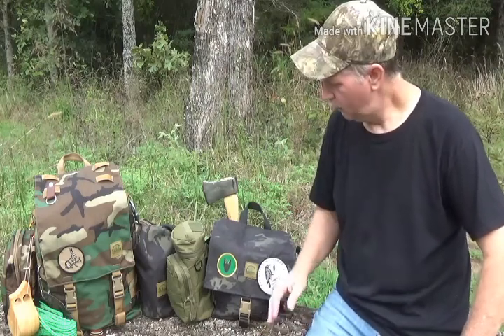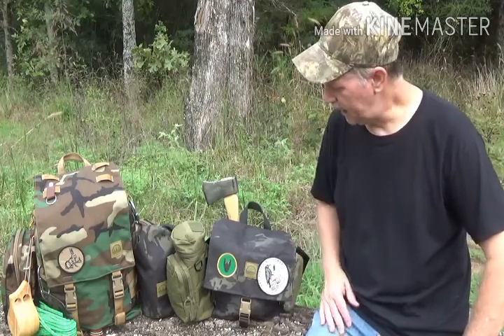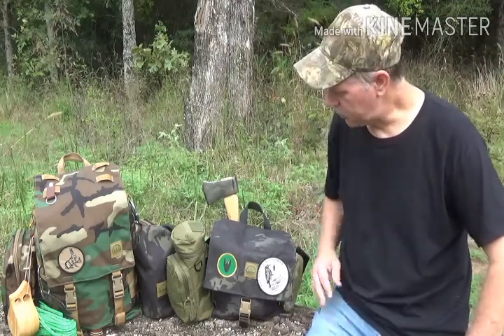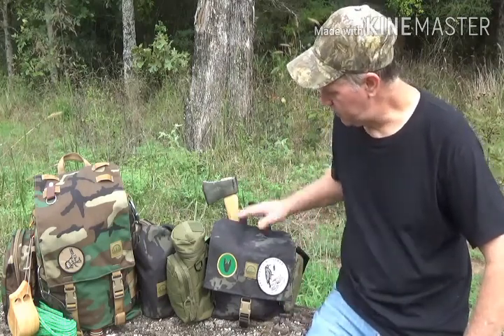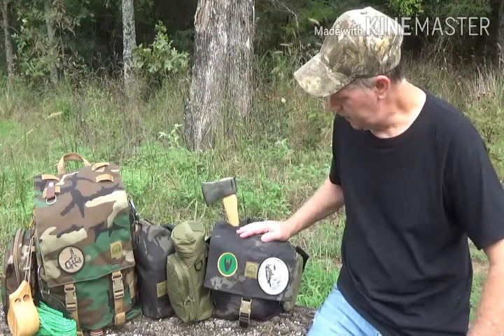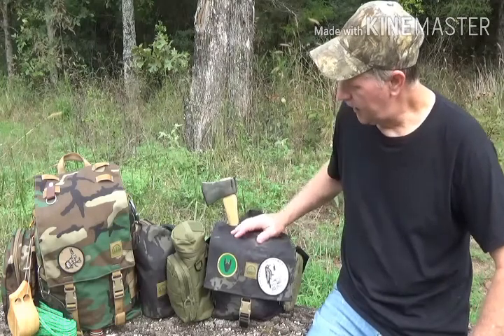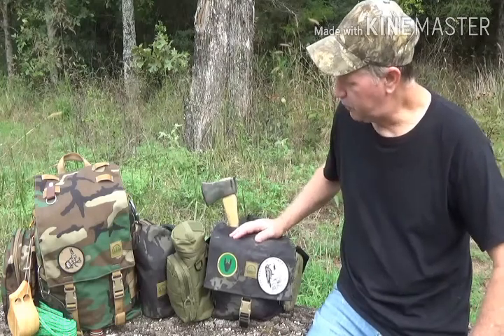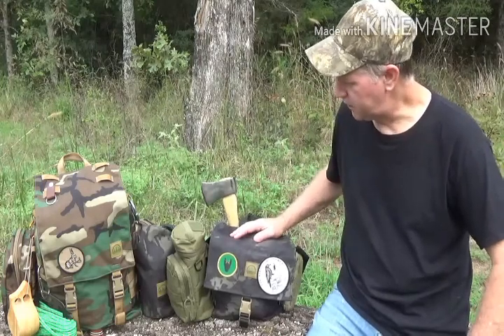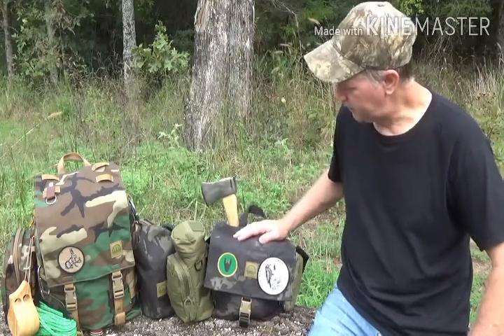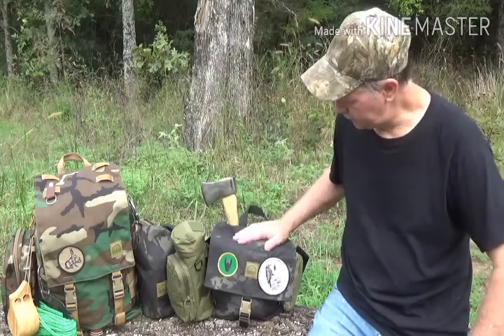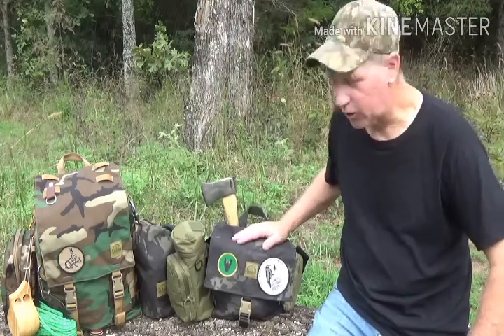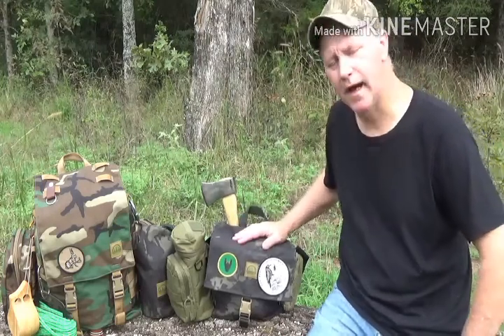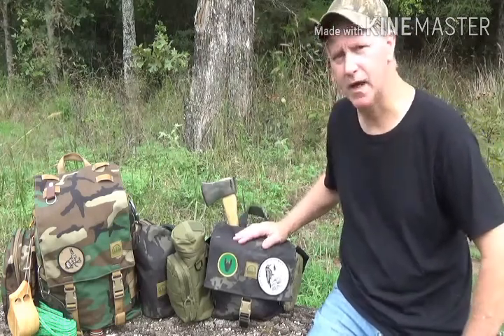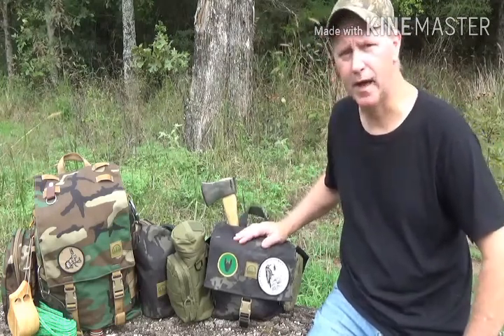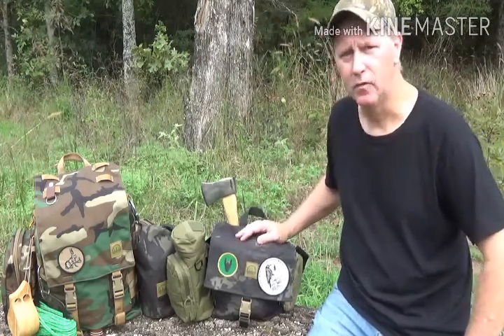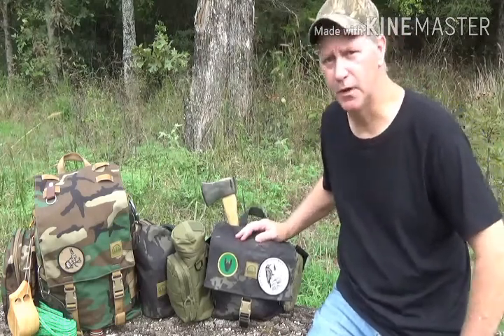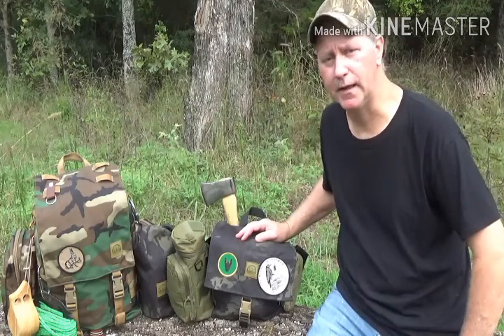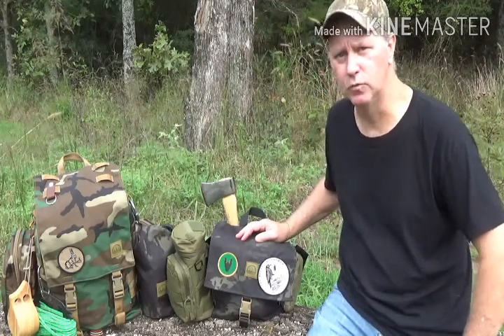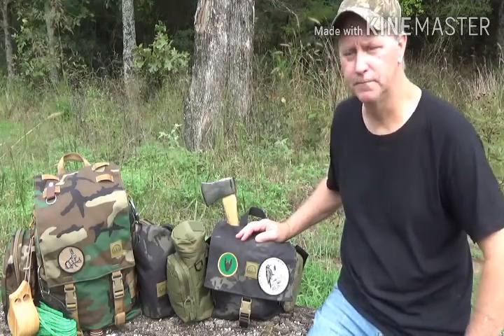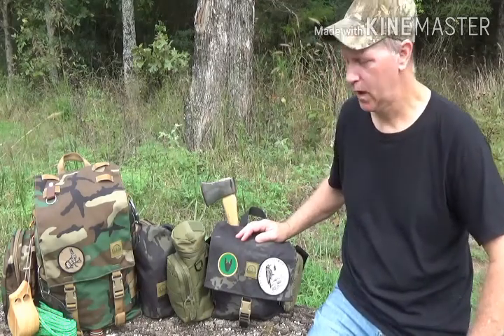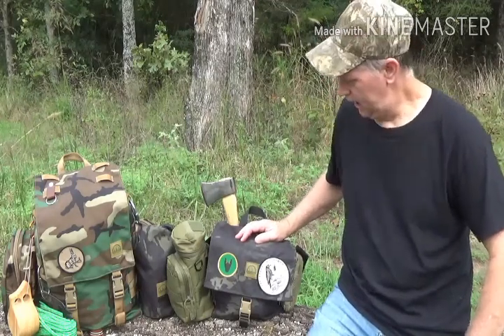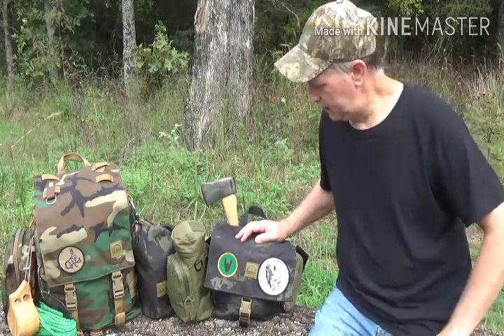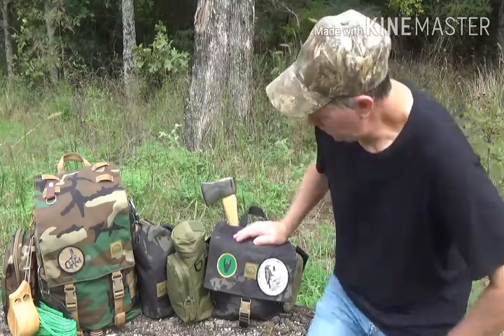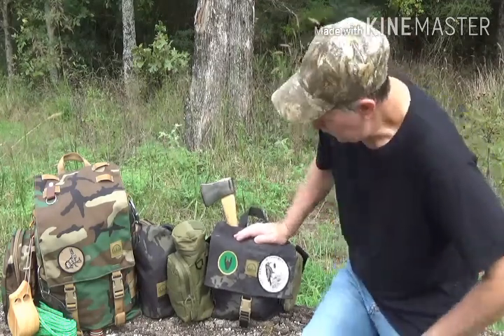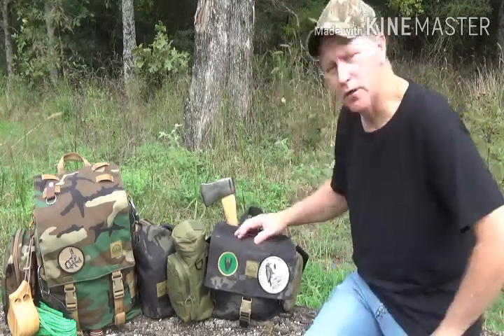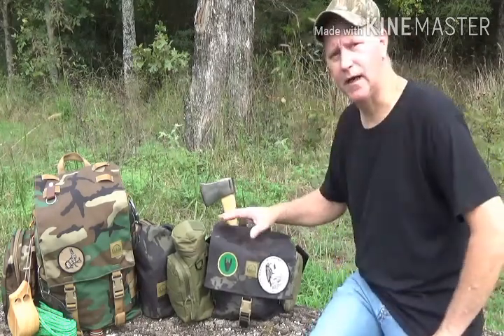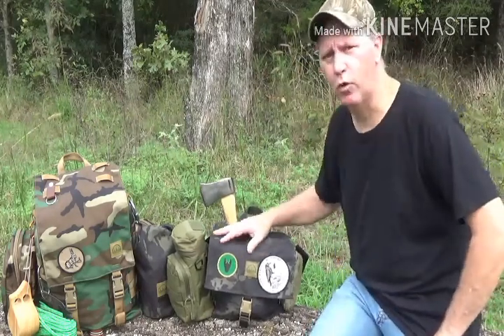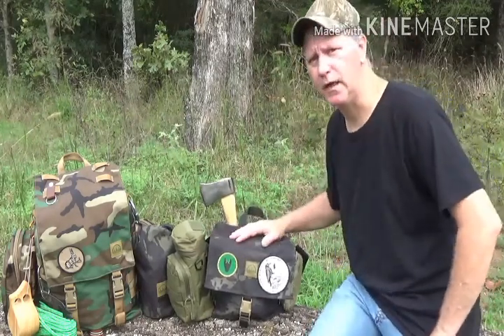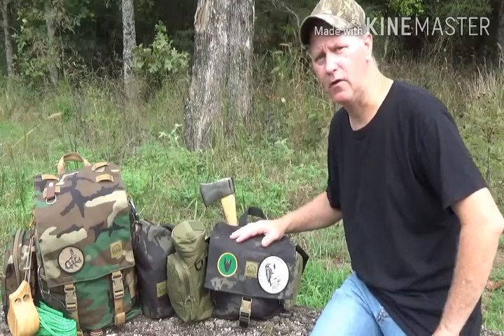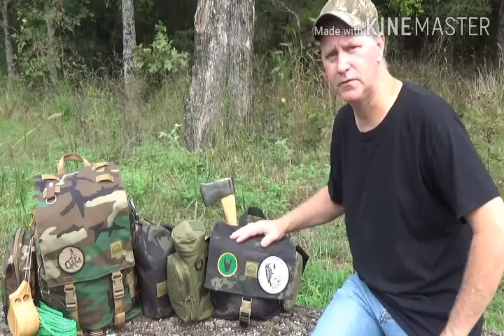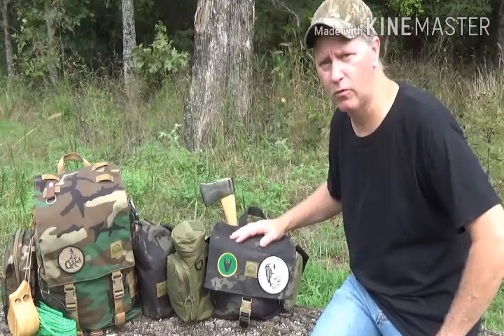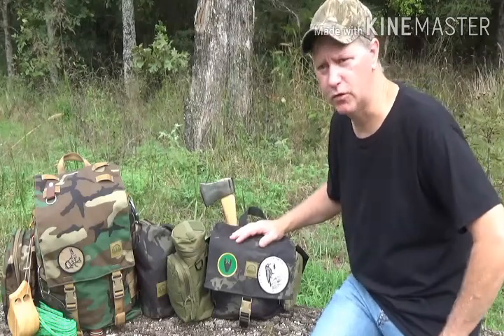Today I wanted to show you — I've got two packs here, but I just wanted to show you my haversack pack, which is put out by the Hidden Woodsman, and a few other things I've incorporated onto it.